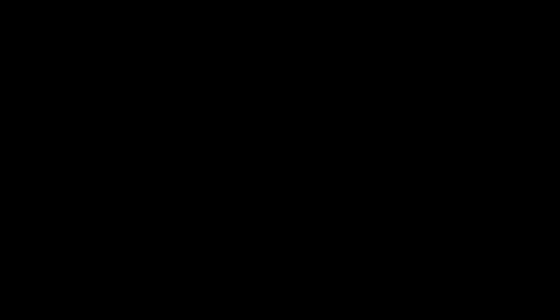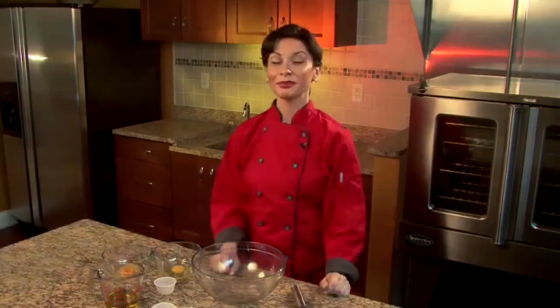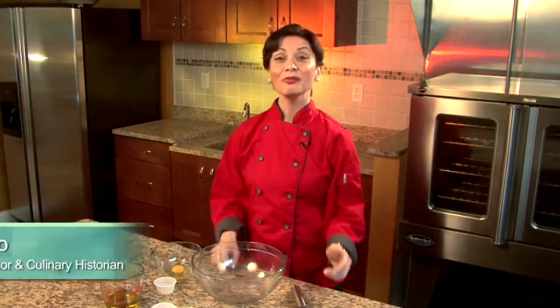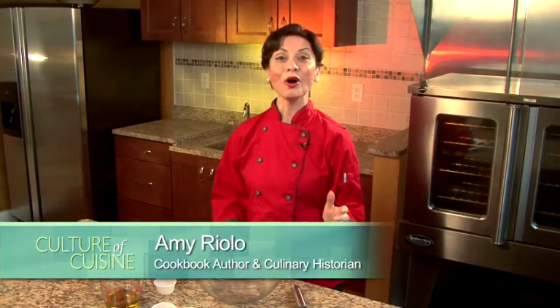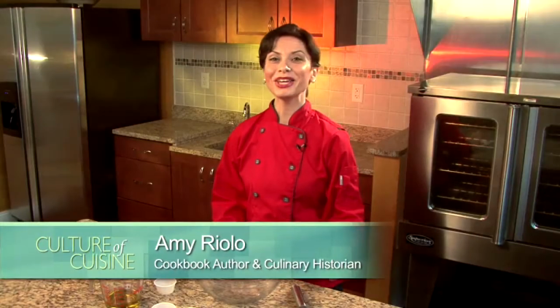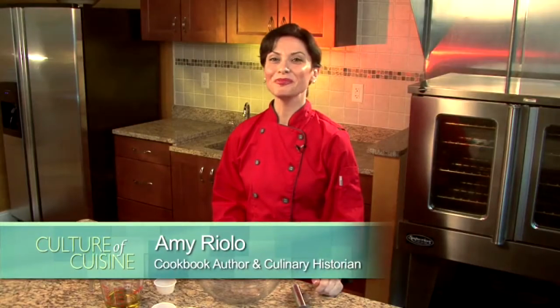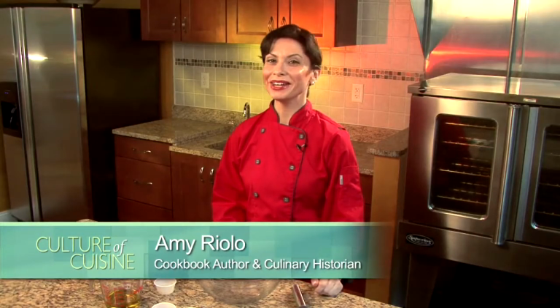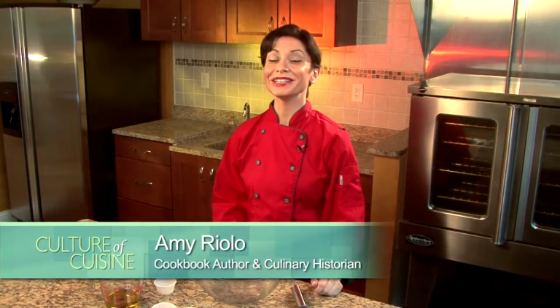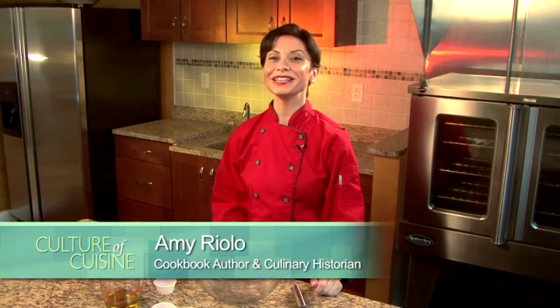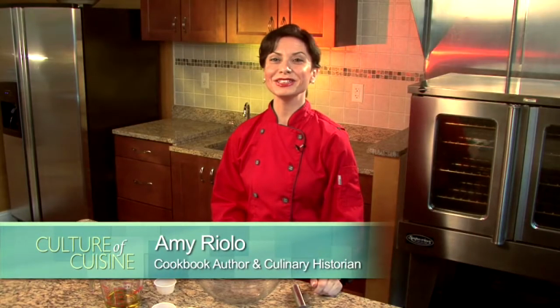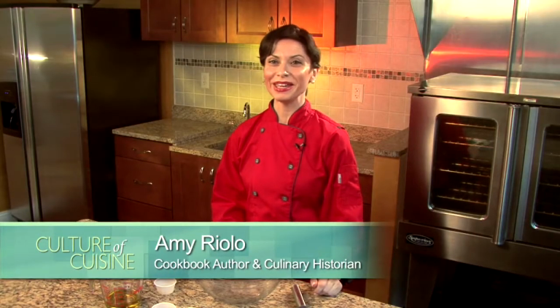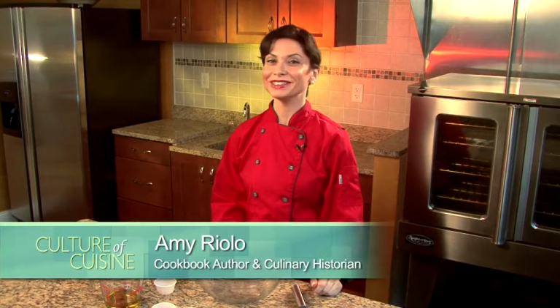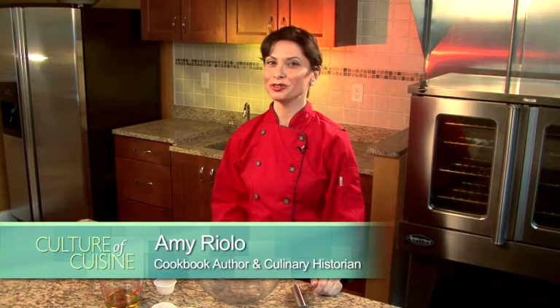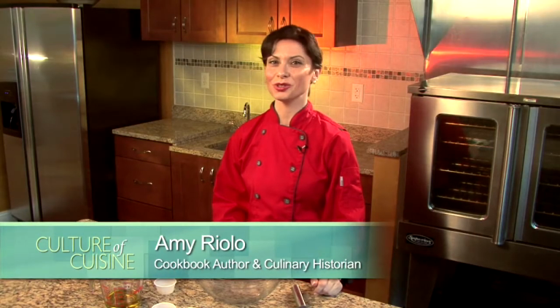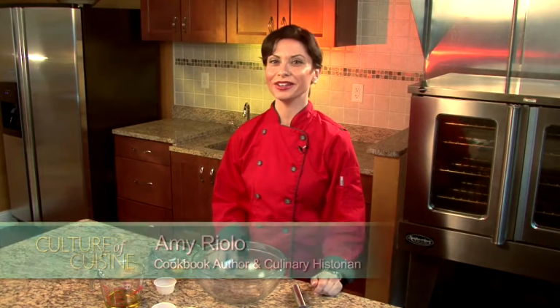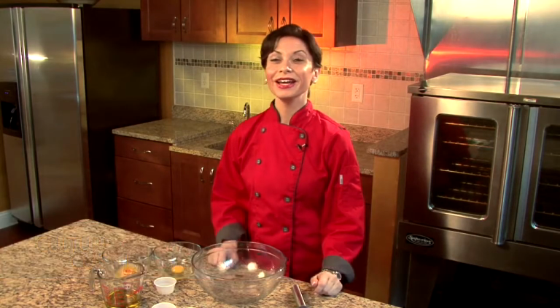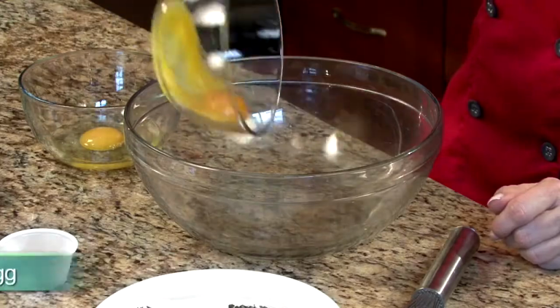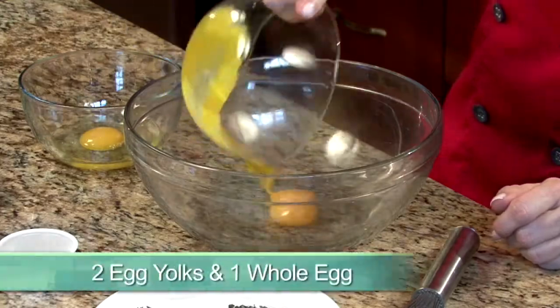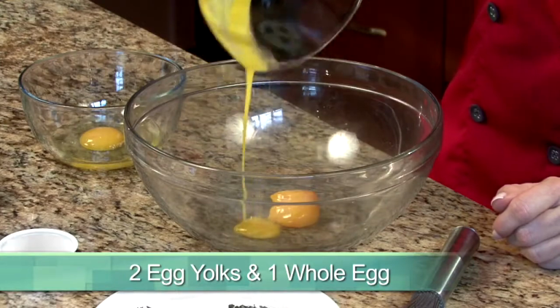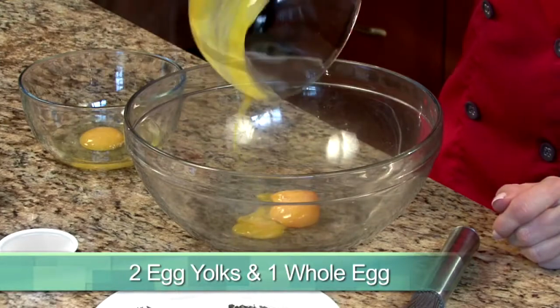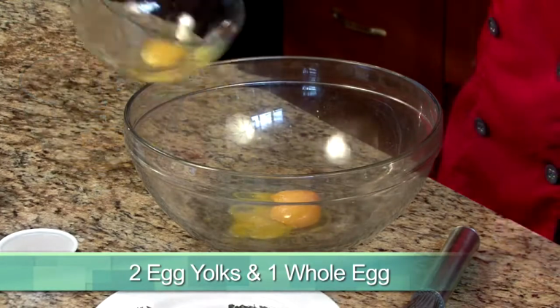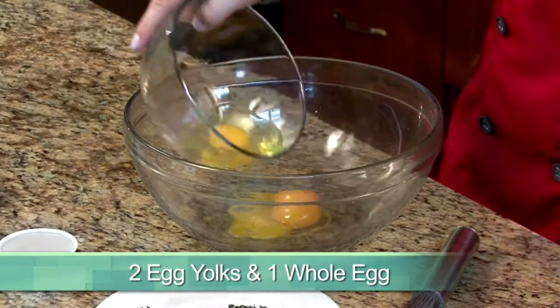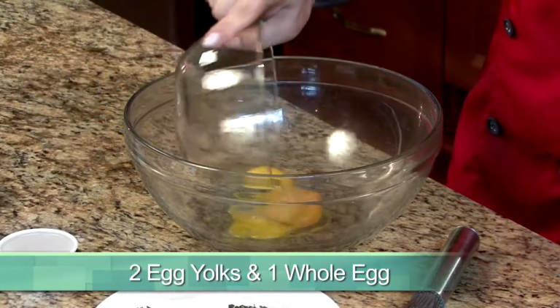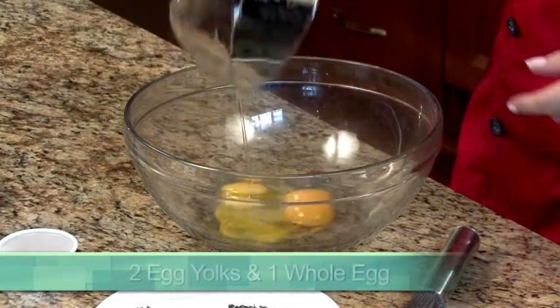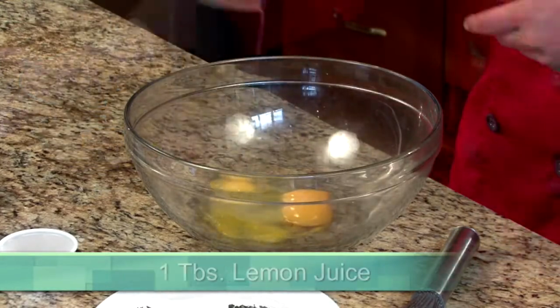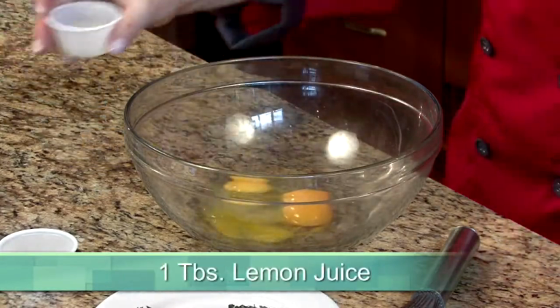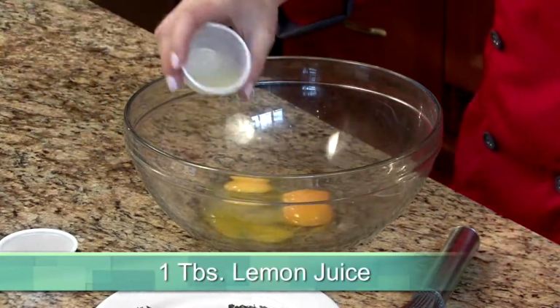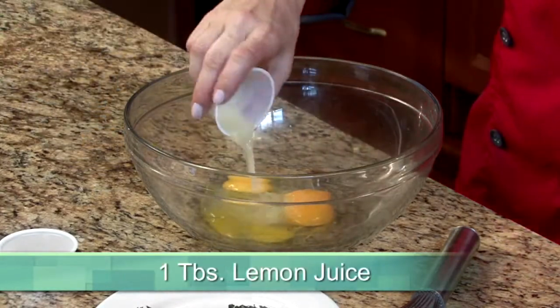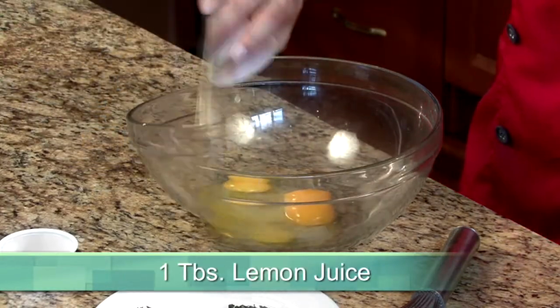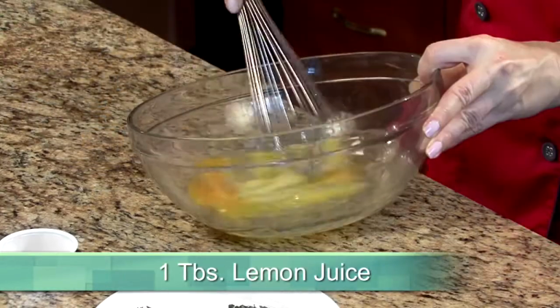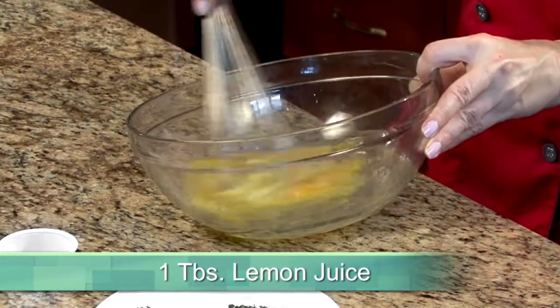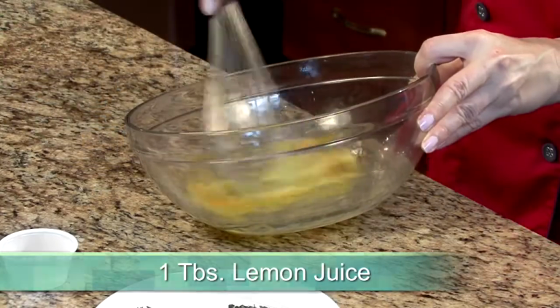My homemade herb mayonnaise is as easy to make as it is to enjoy. Let's start by whisking two egg yolks, a whole egg, and a tablespoon of lemon juice together in a bowl.